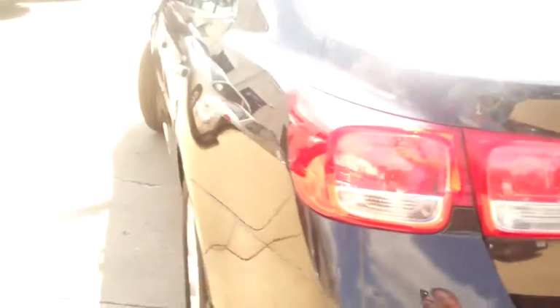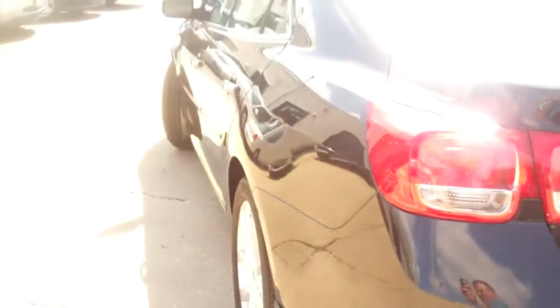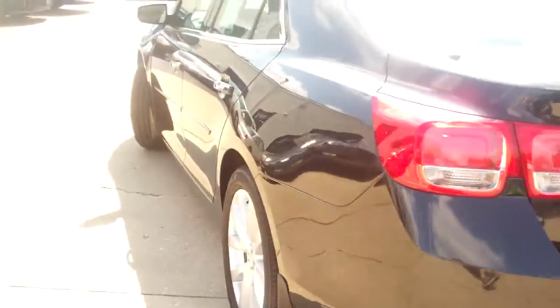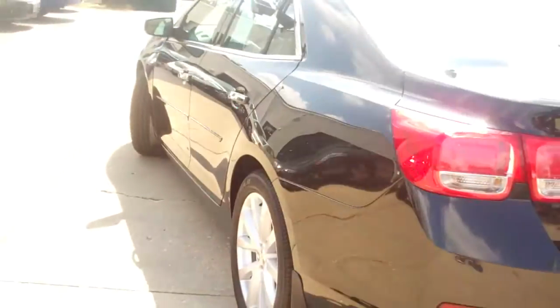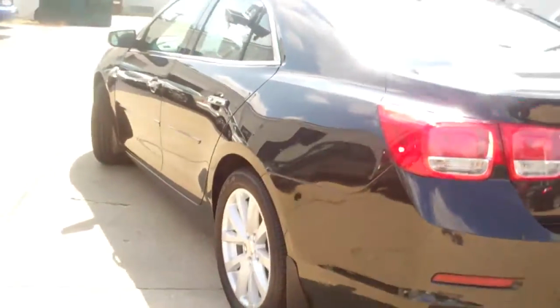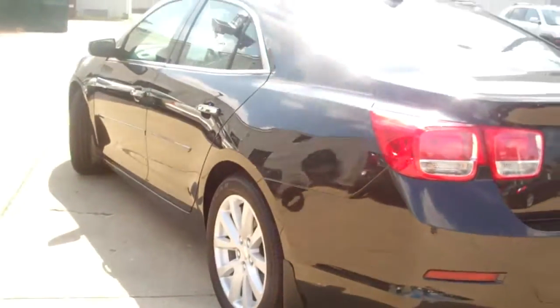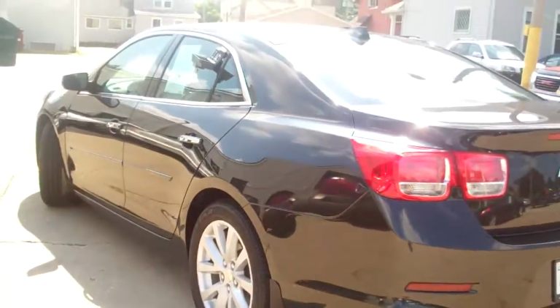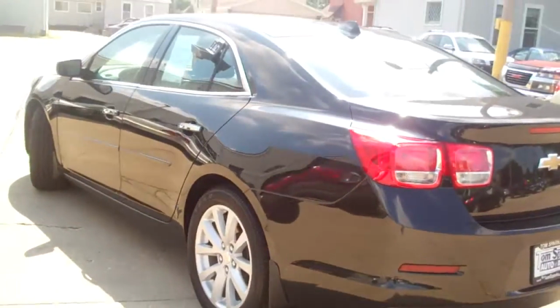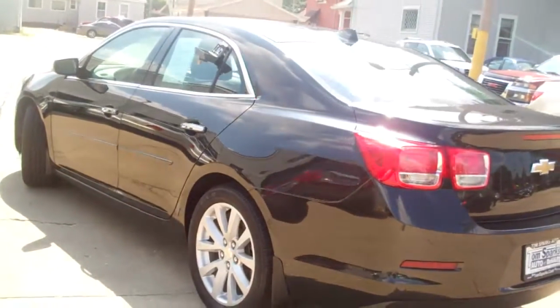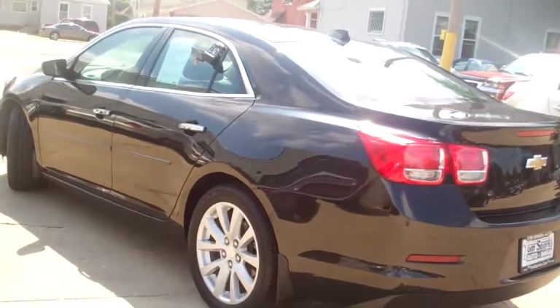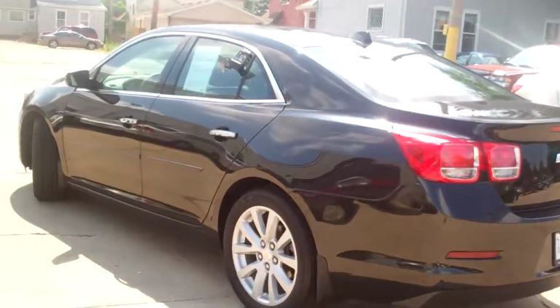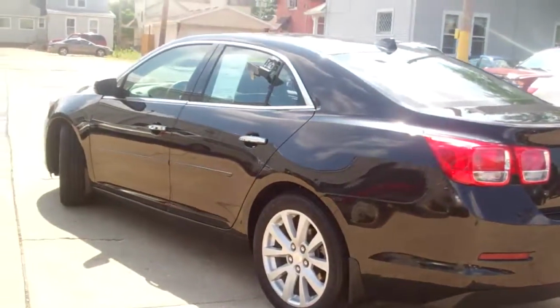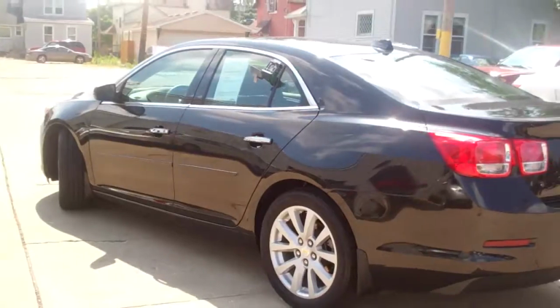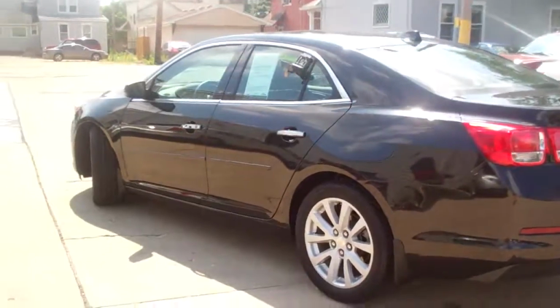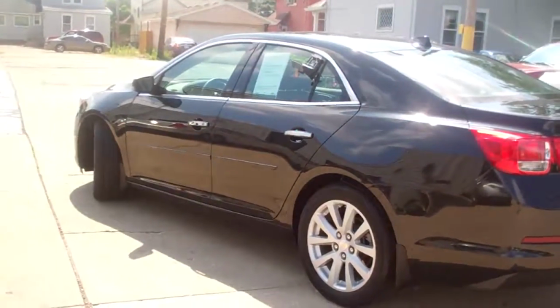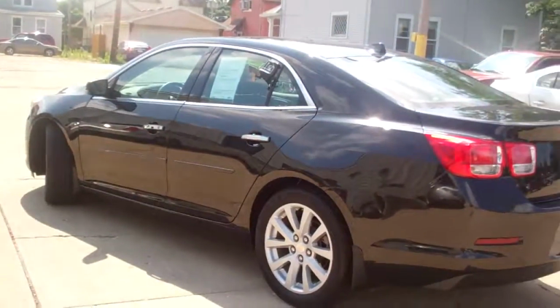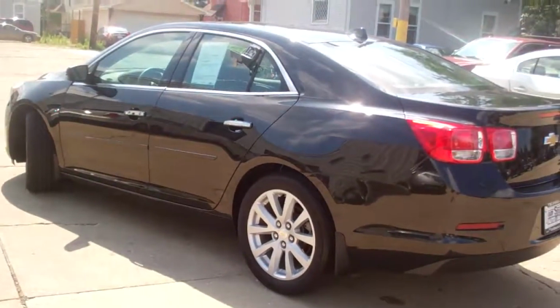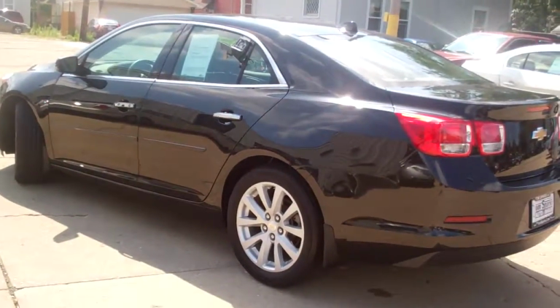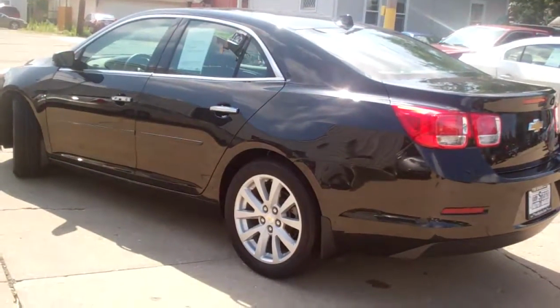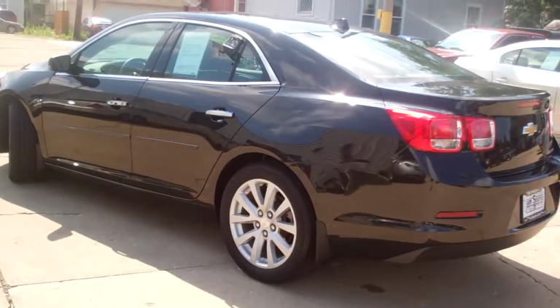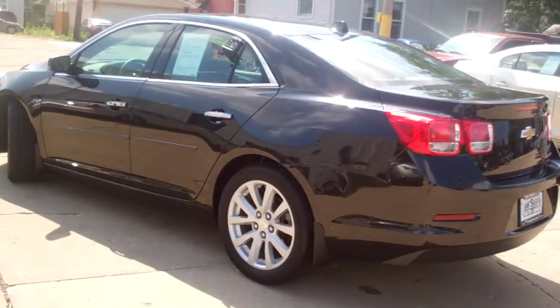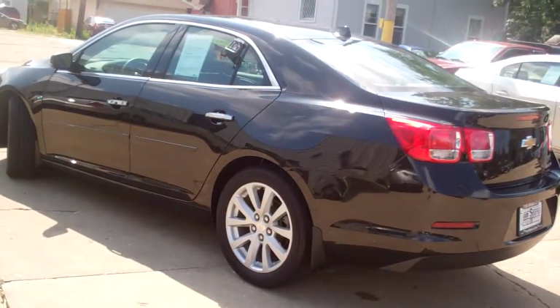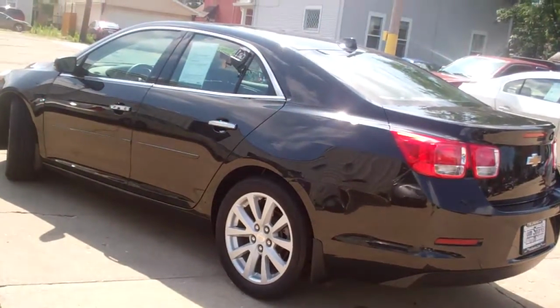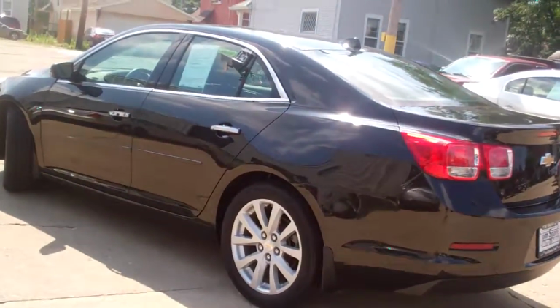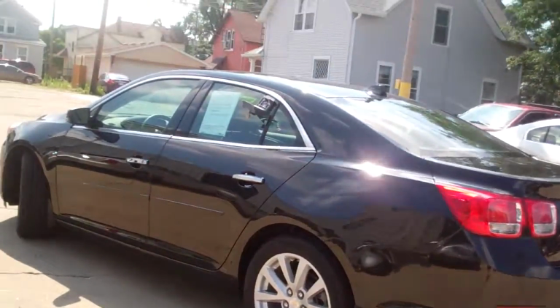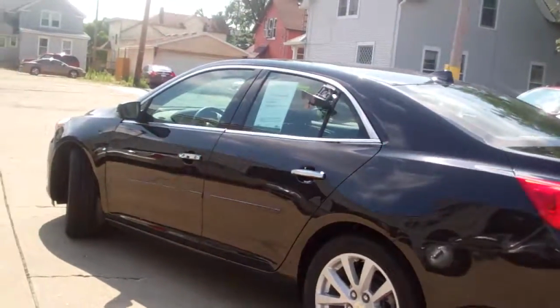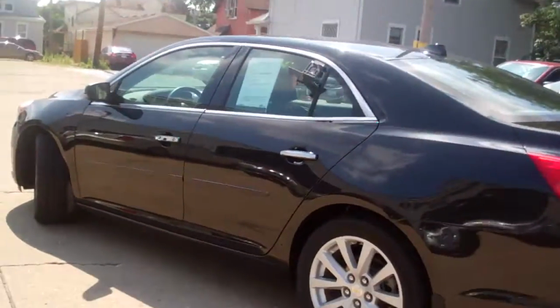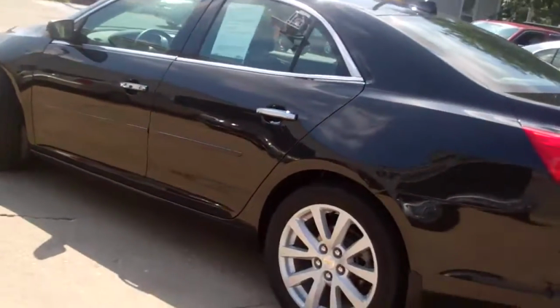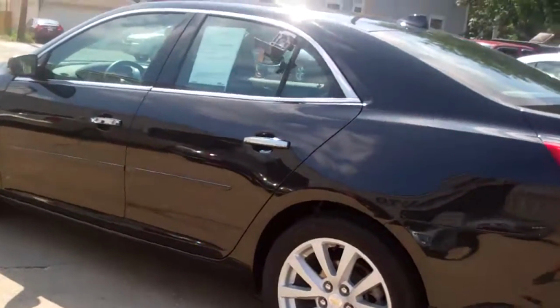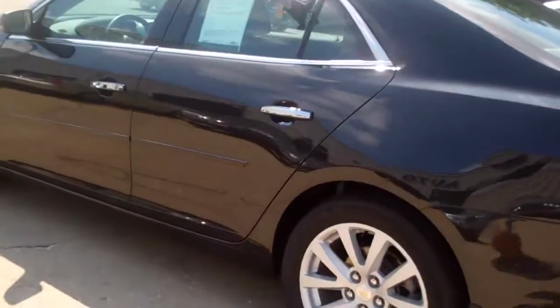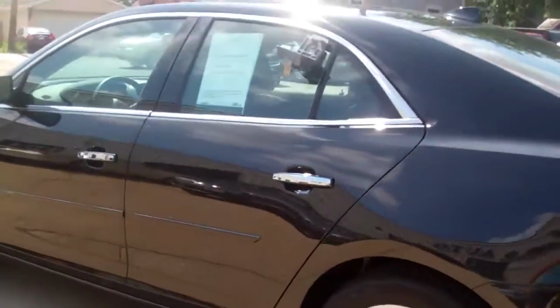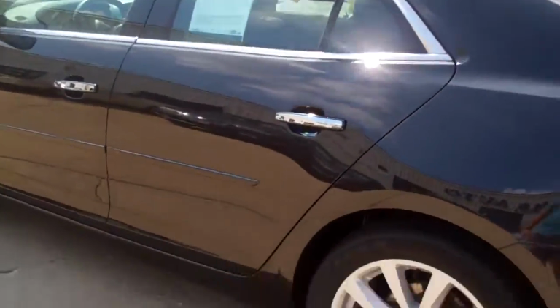Front wheel drive, four cylinder, one owner, clean AutoCheck. Nice looking car, great condition.